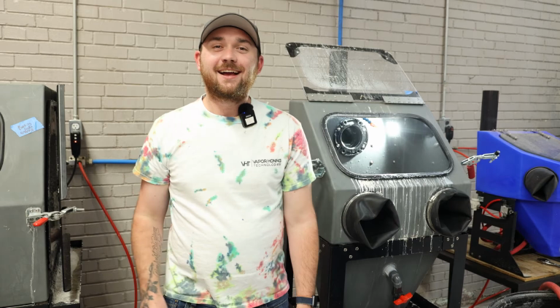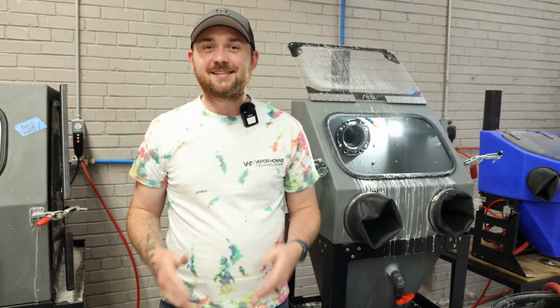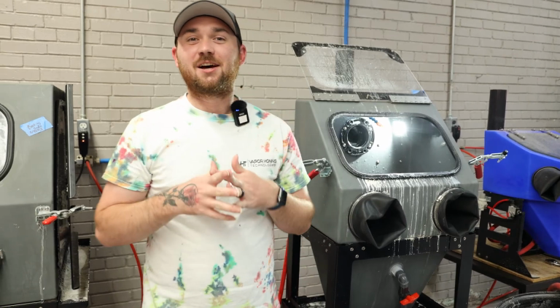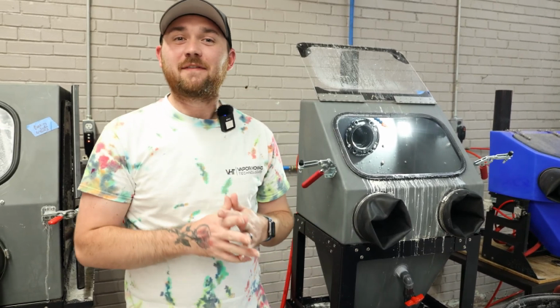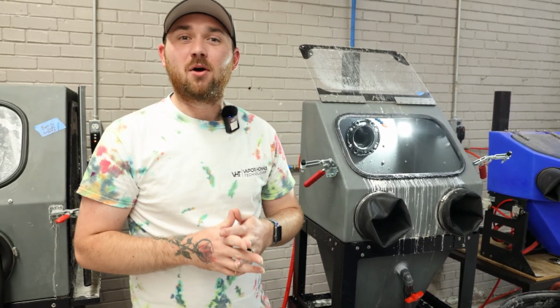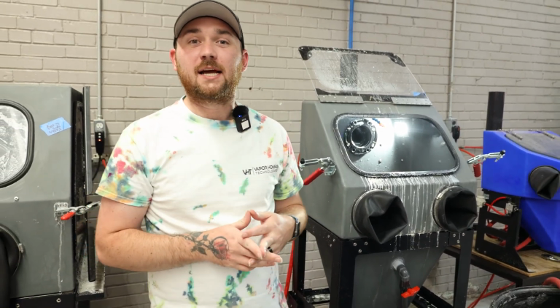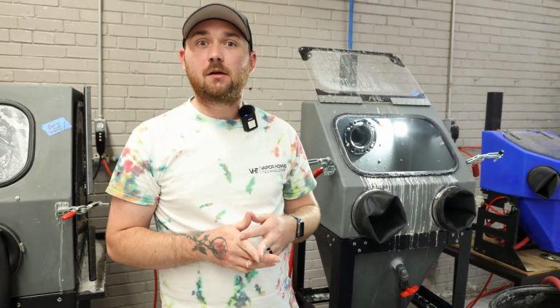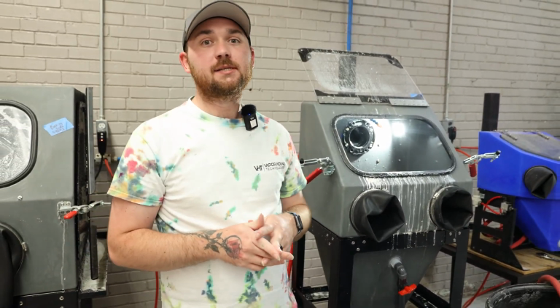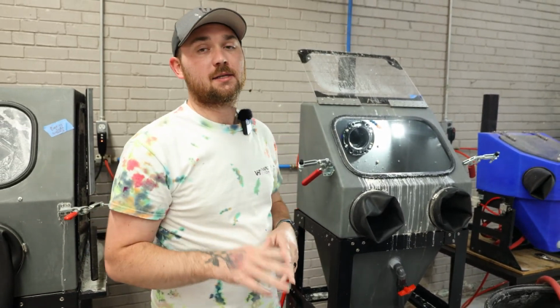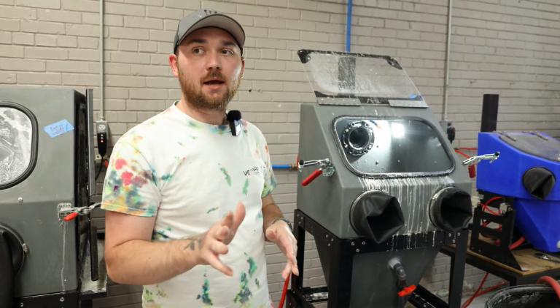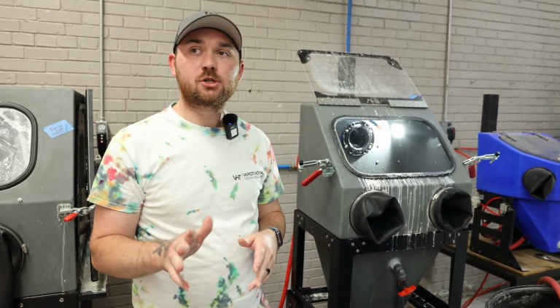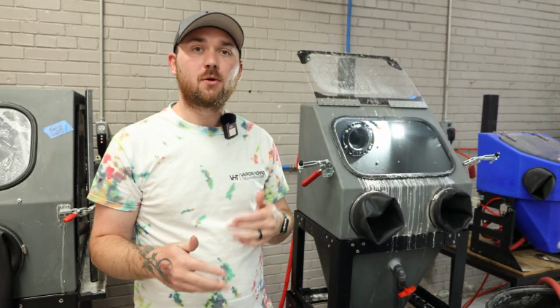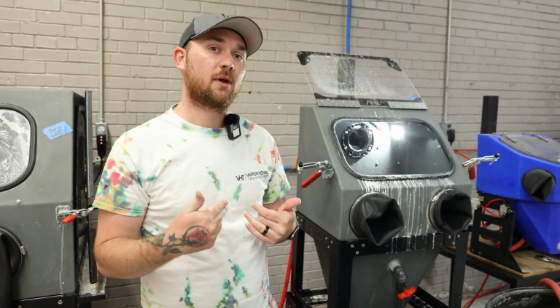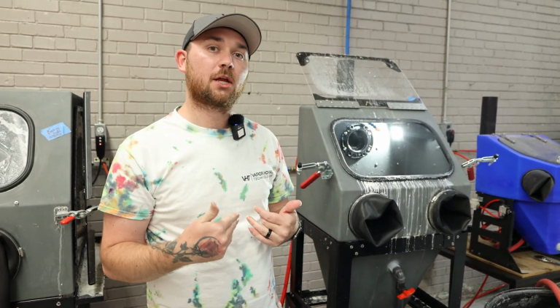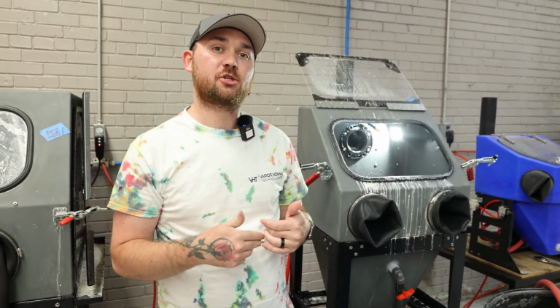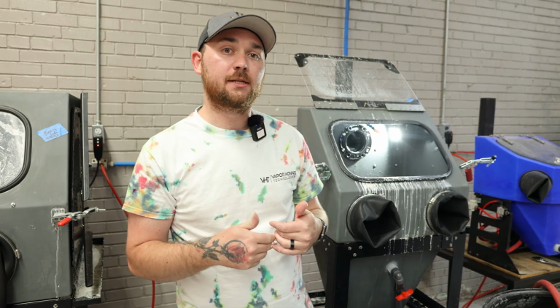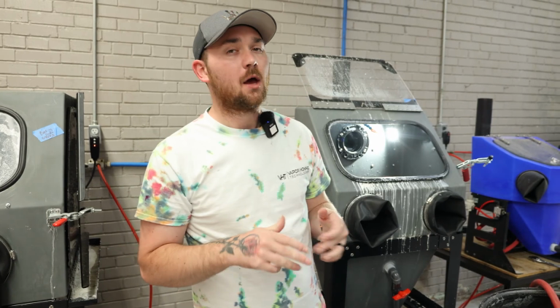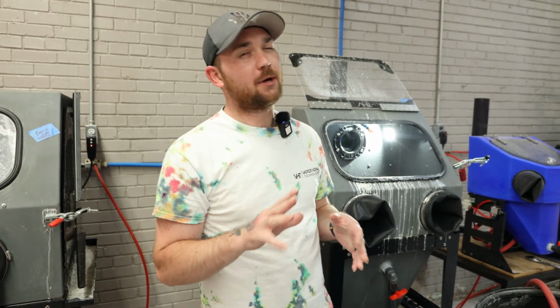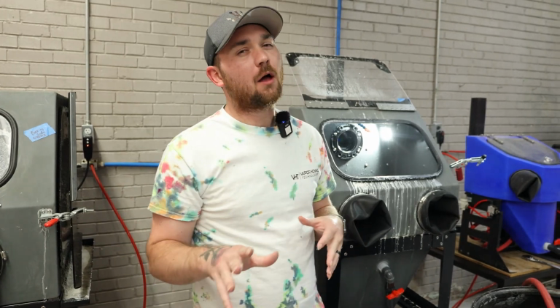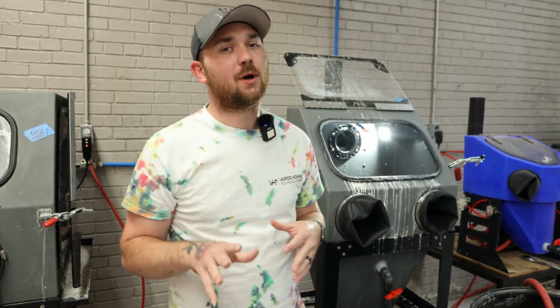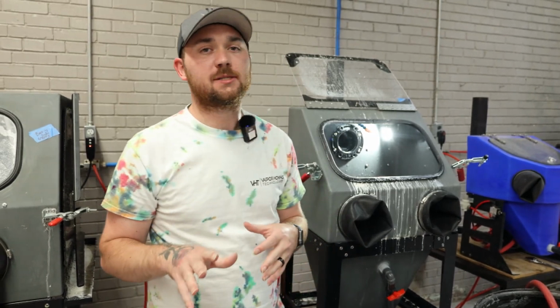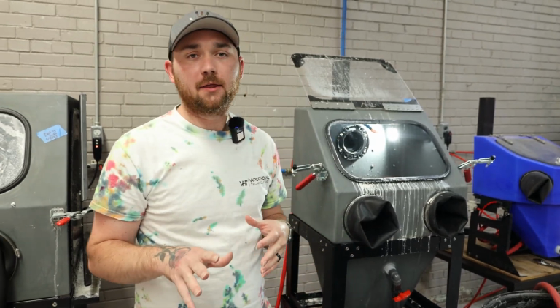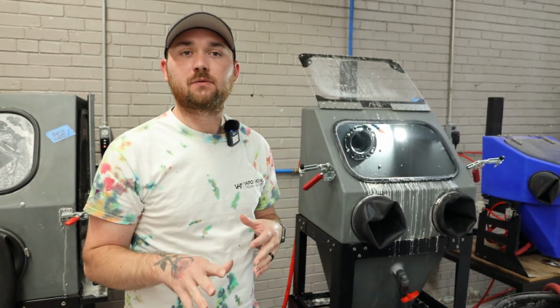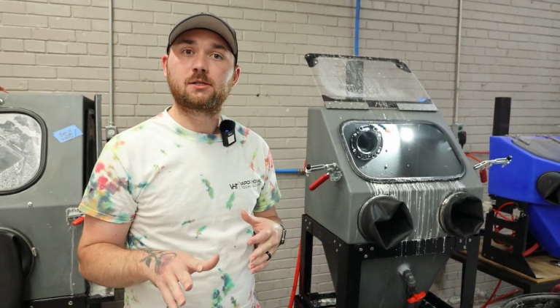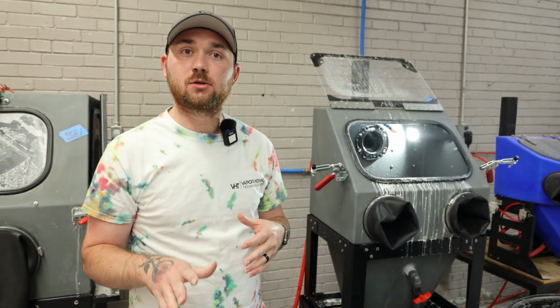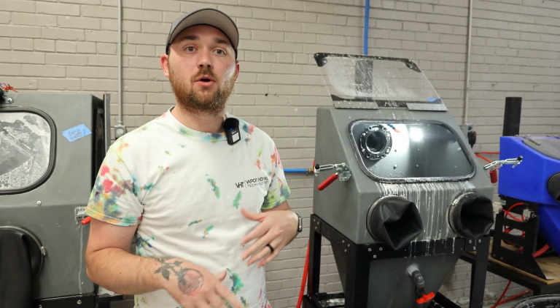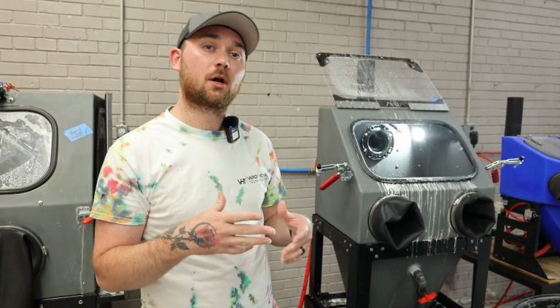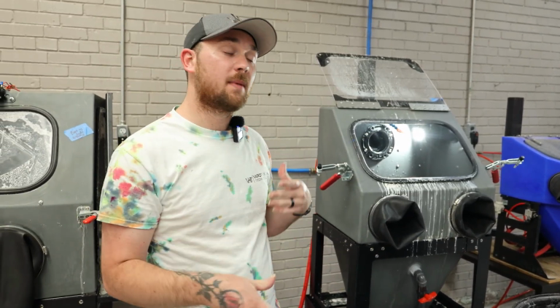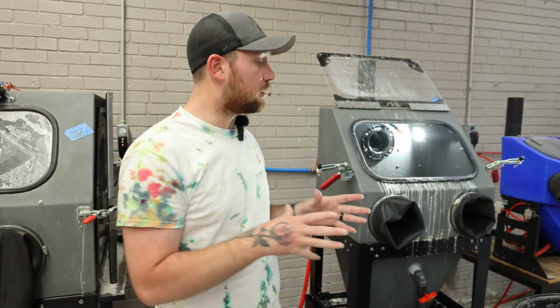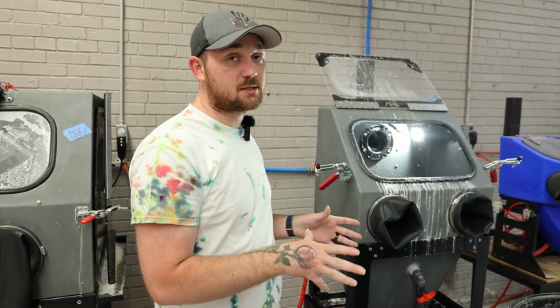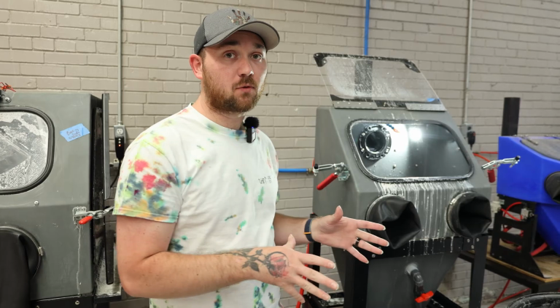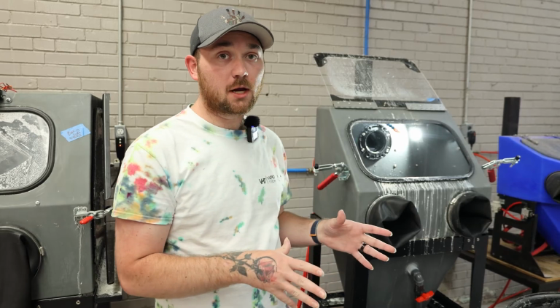Hey guys, this is Hunter at Vapor Honing Technologies. Today I'm going to show you how we clean our machines. We get a lot of questions about this from customers, so we're going to mimic the process for you here.